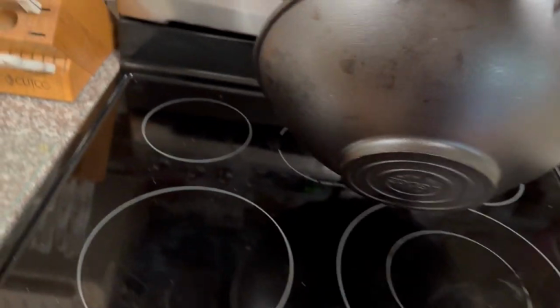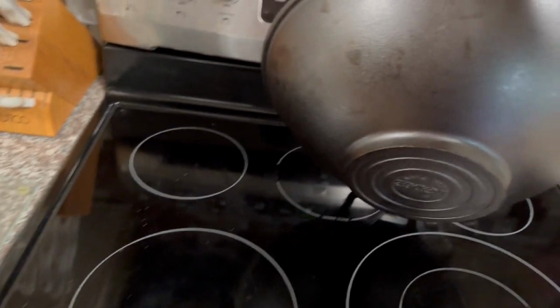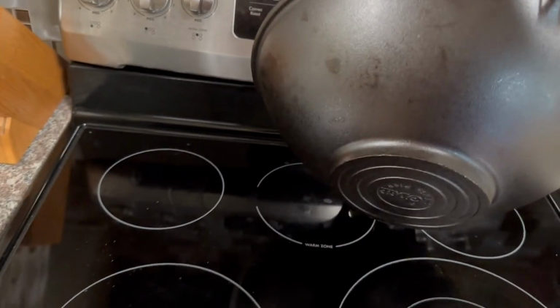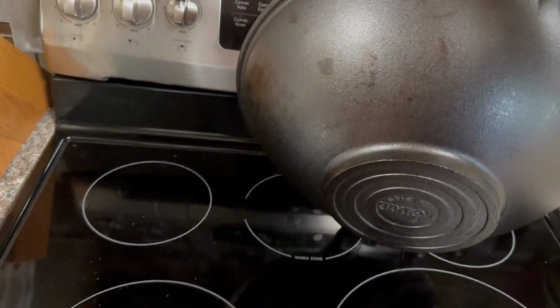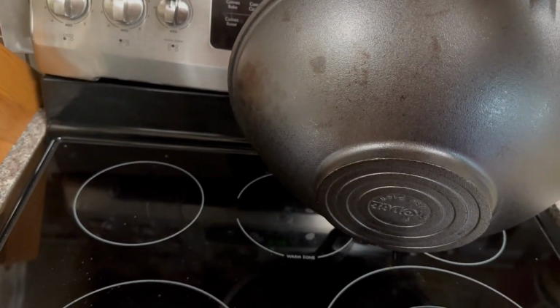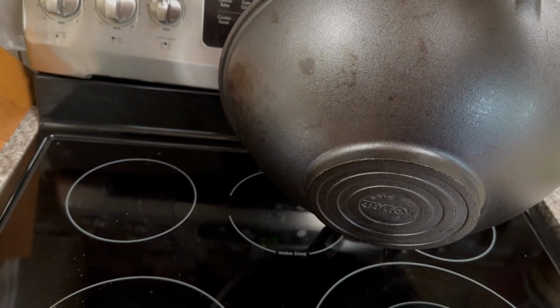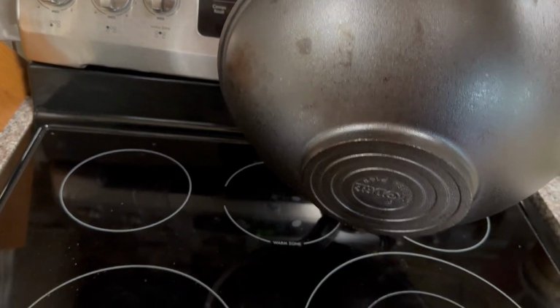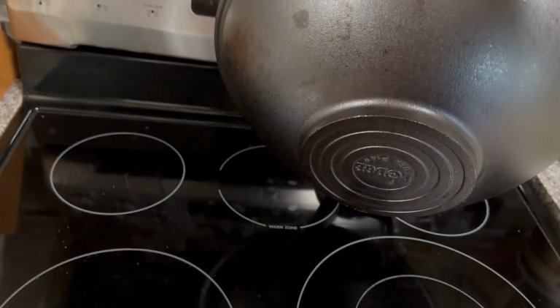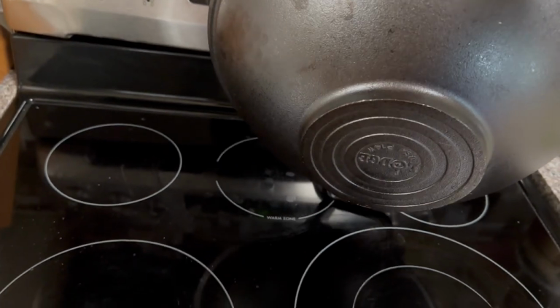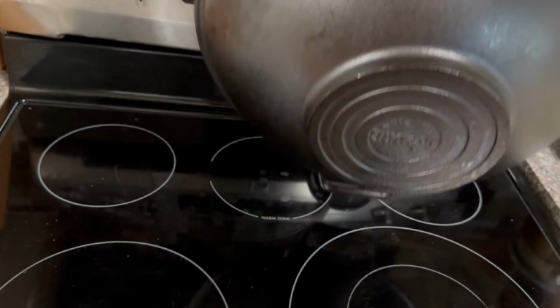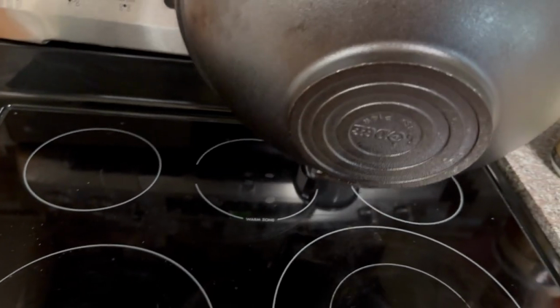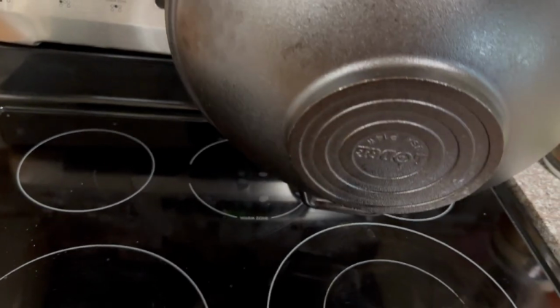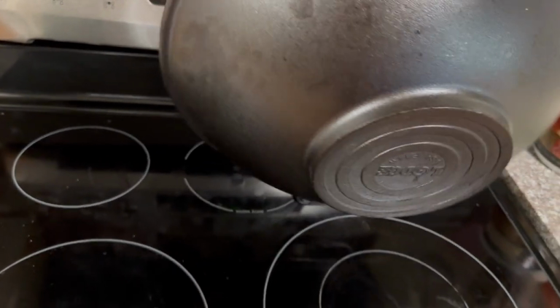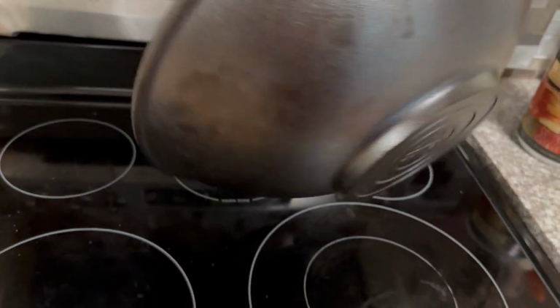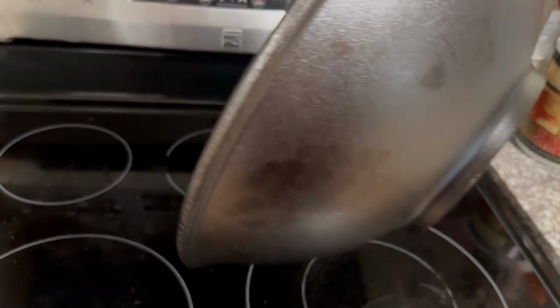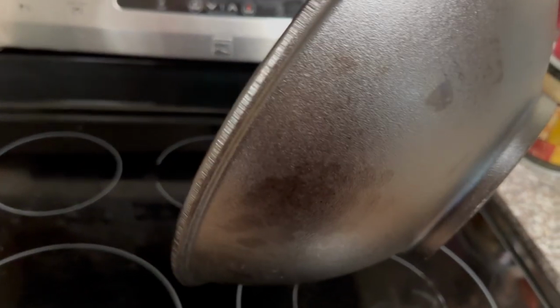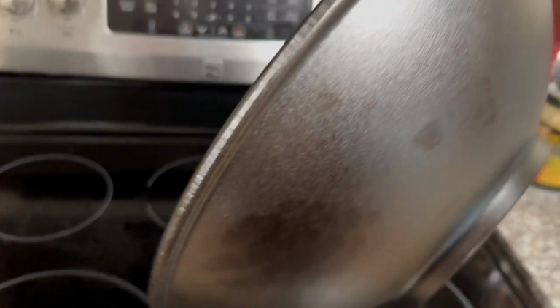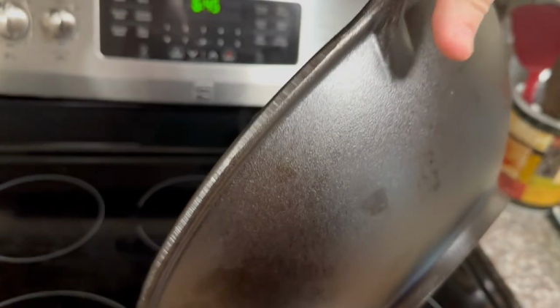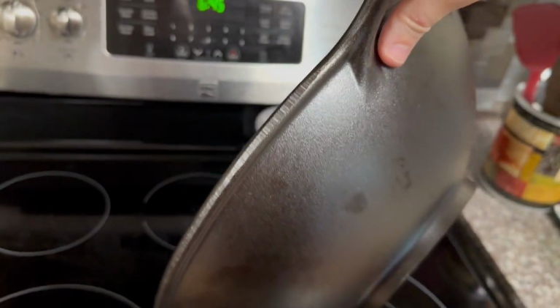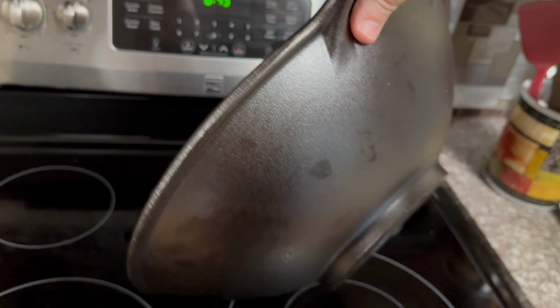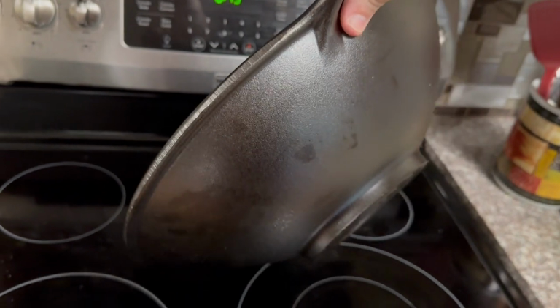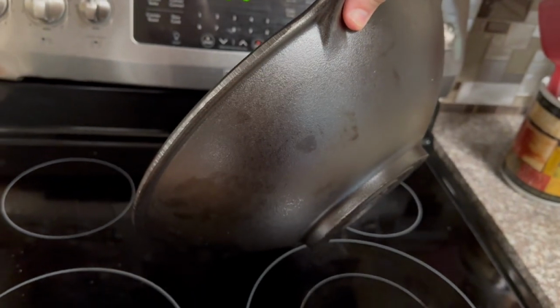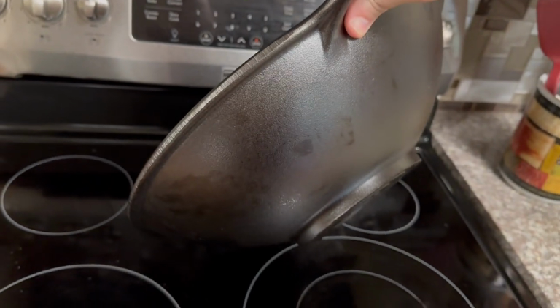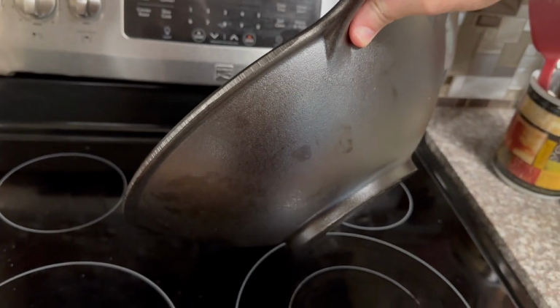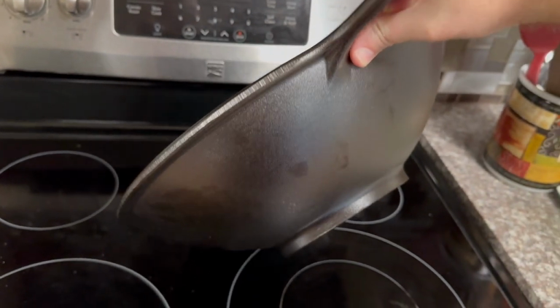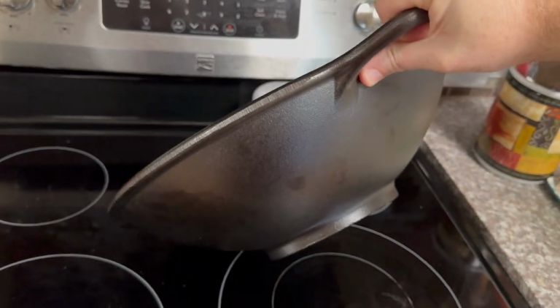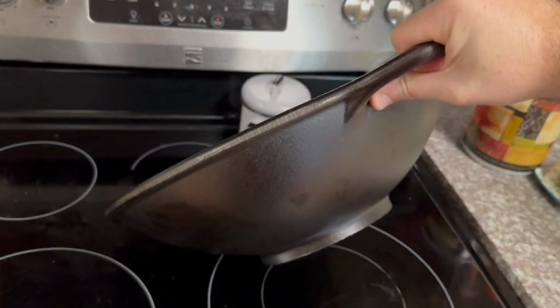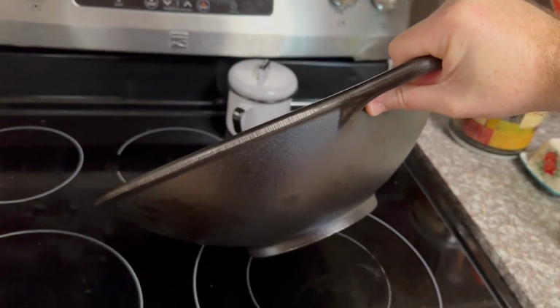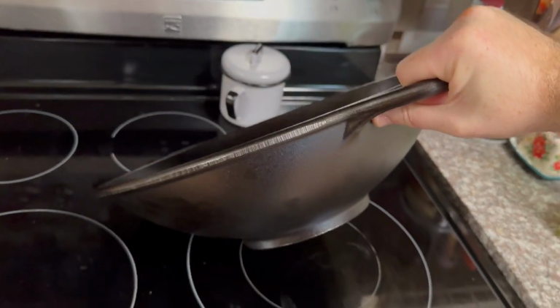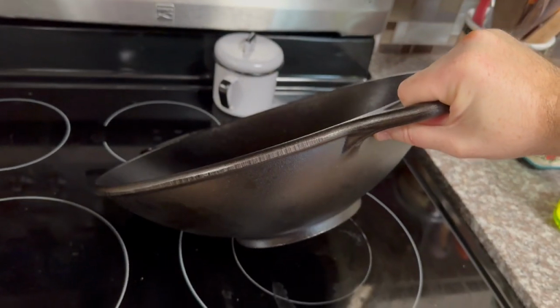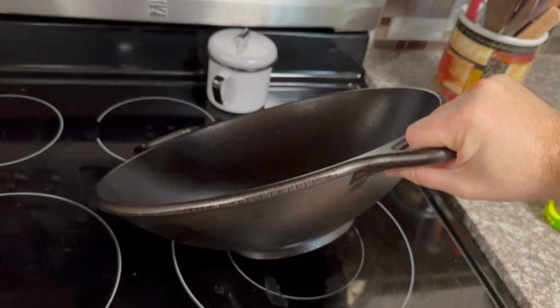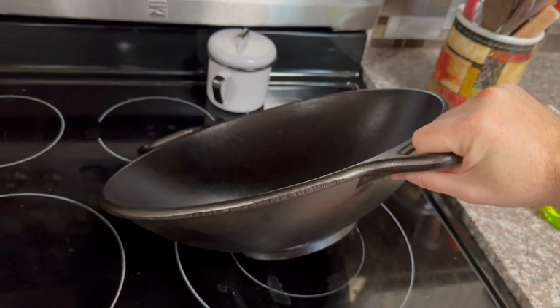You can see right there we got the Lodge logo on the bottom. This thing does have a lot of weight to it, so you don't want to just be dropping it anywhere — you want to put it down nice and gently.